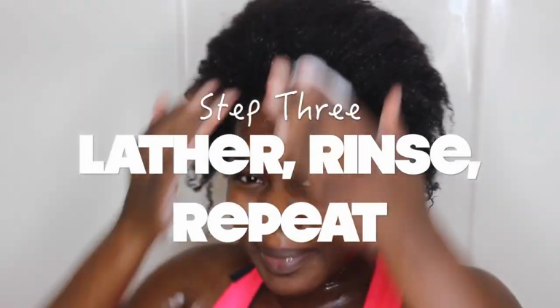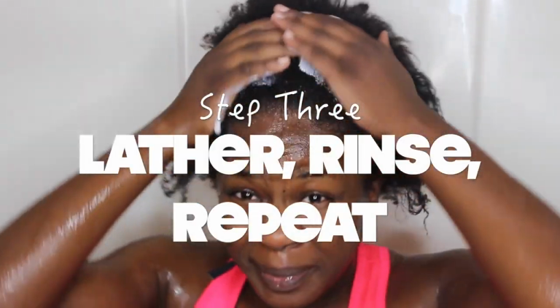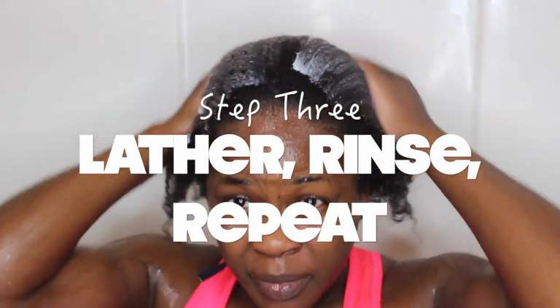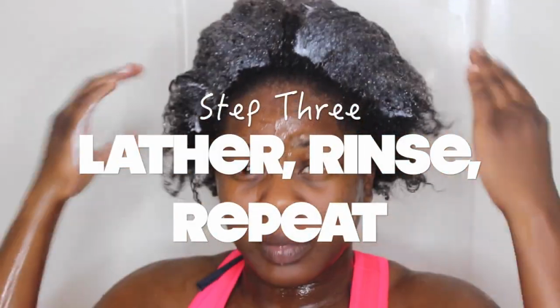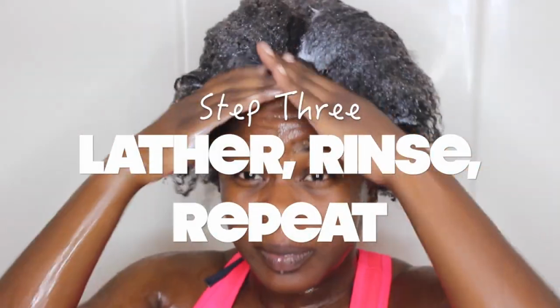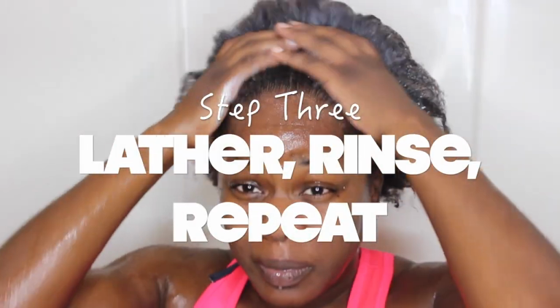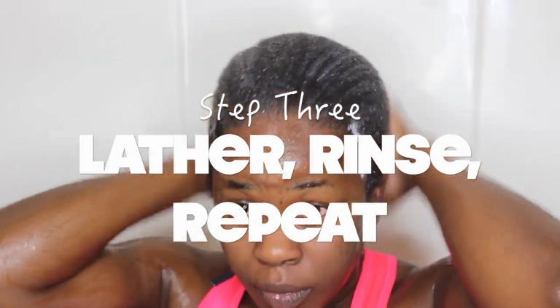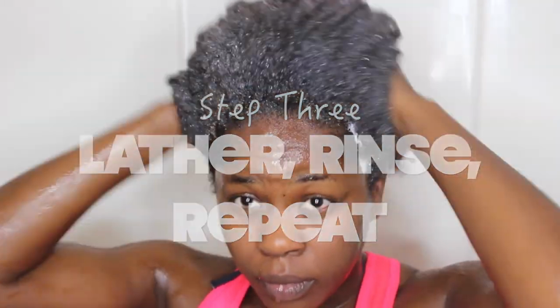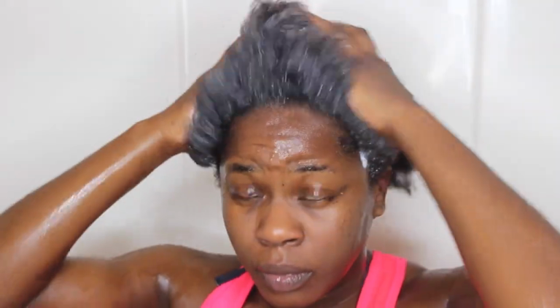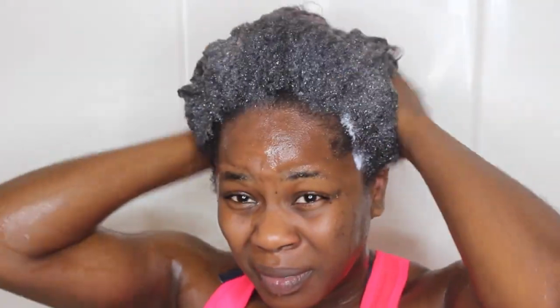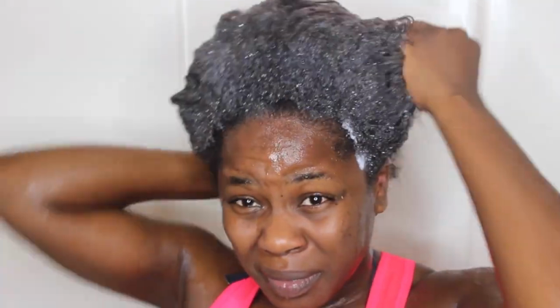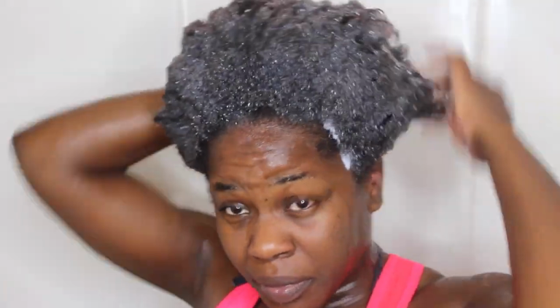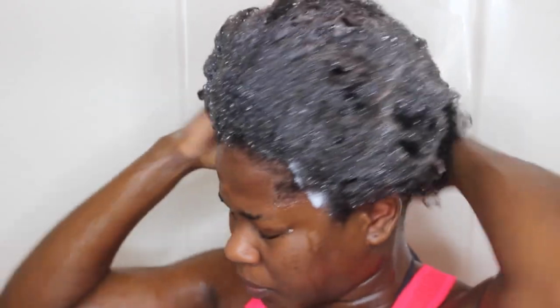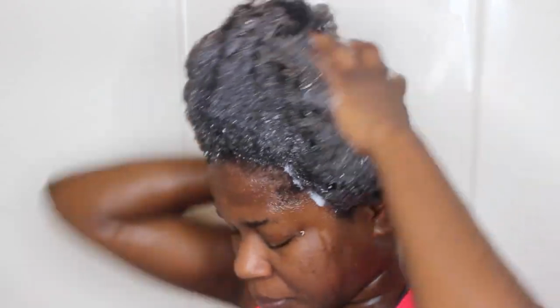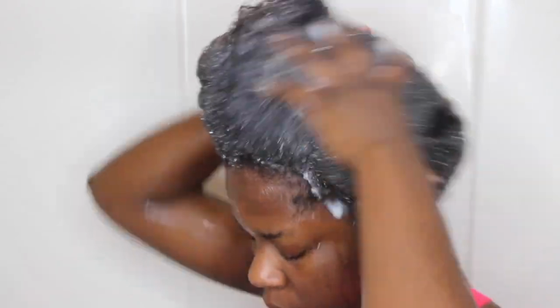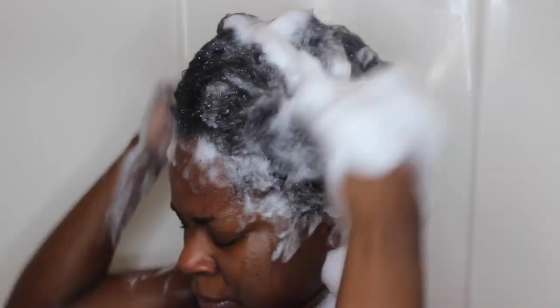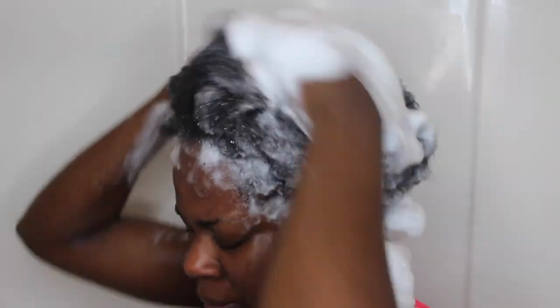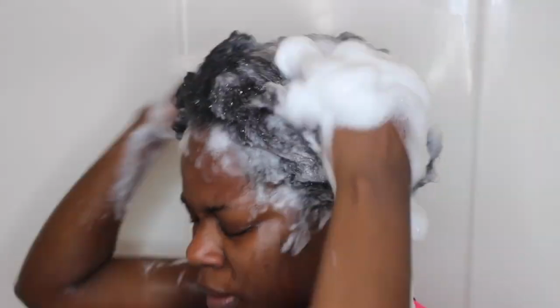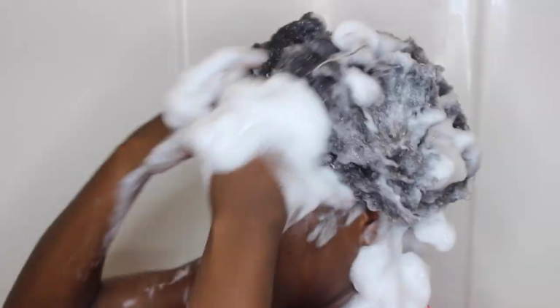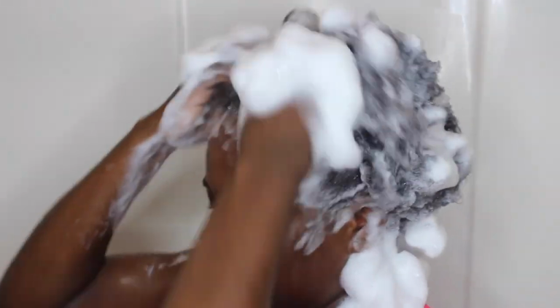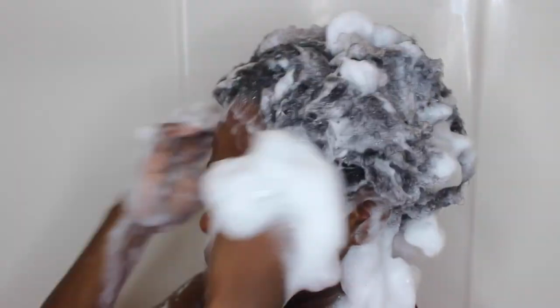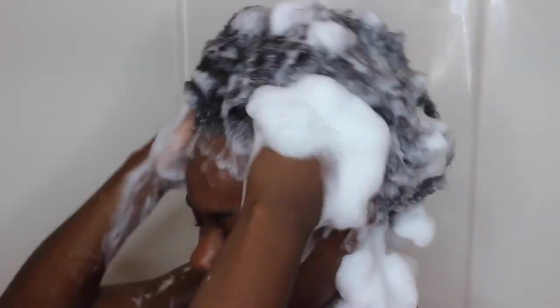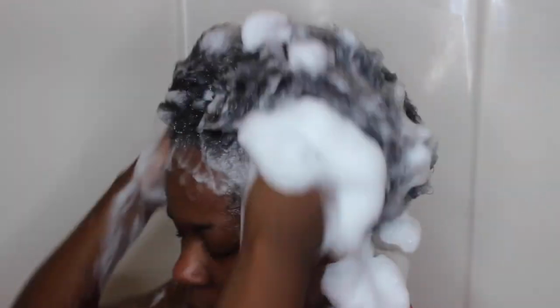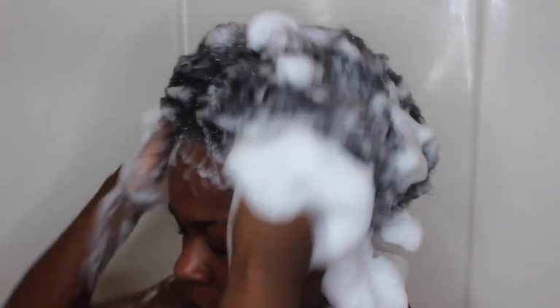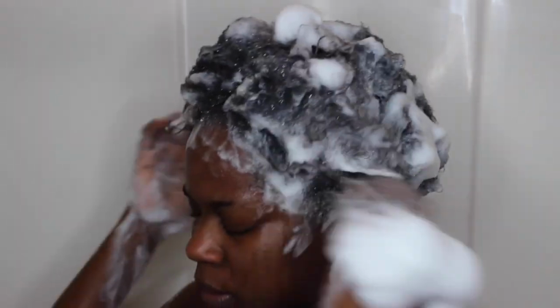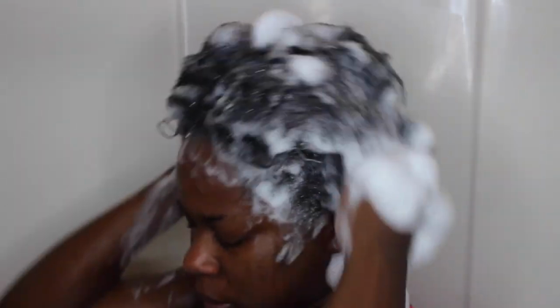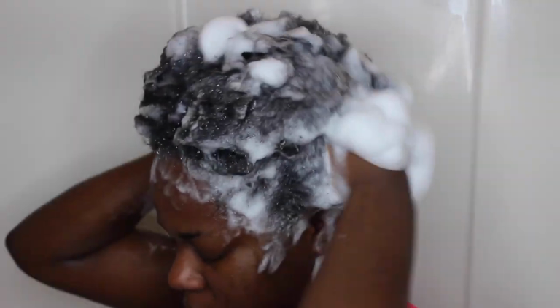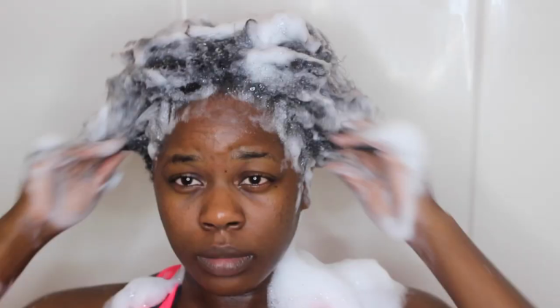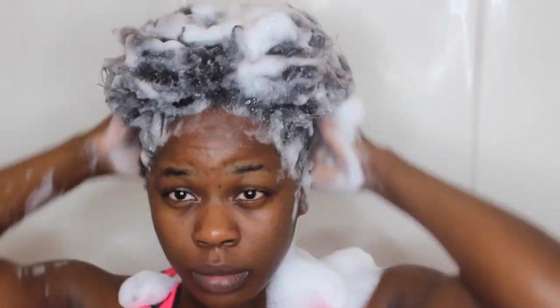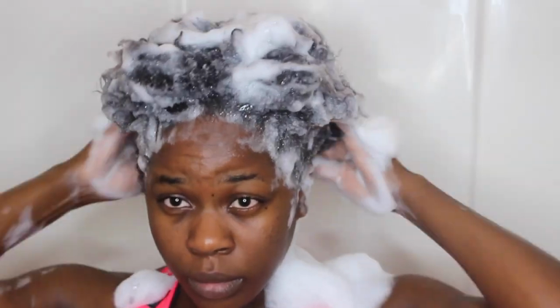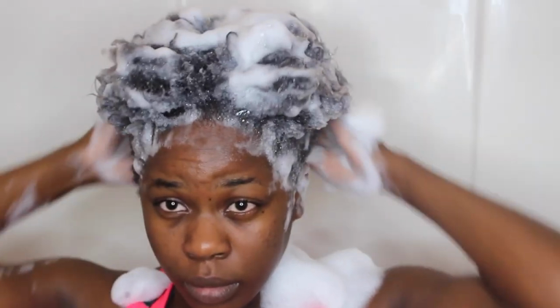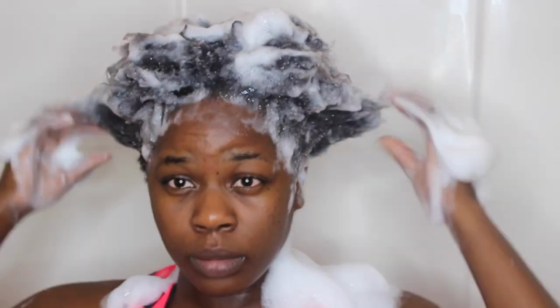Then lather, rinse, and repeat. I do it the first time just to remove all the oils, and the second time to actually wash my hair.